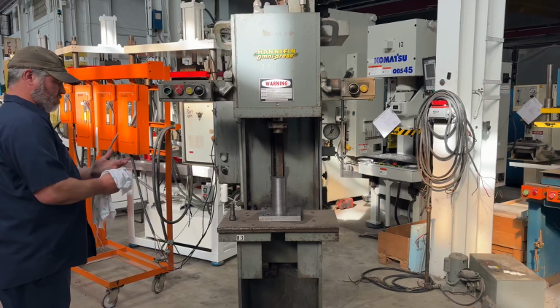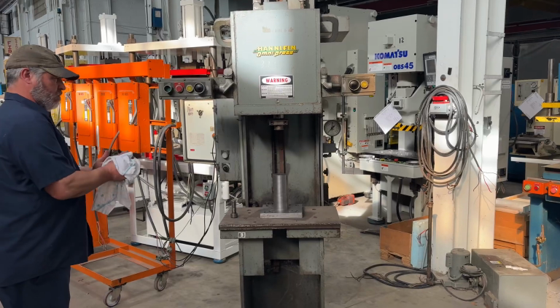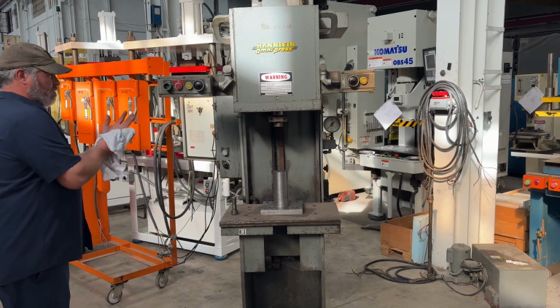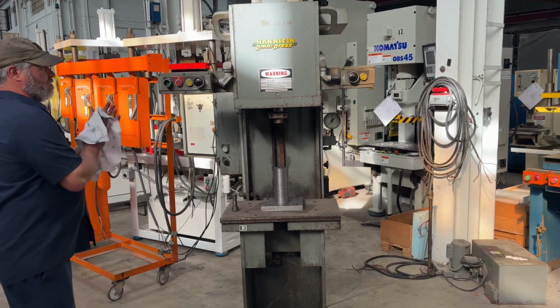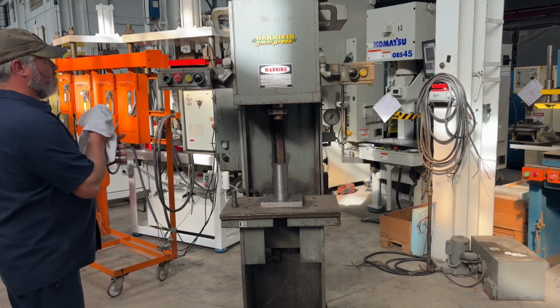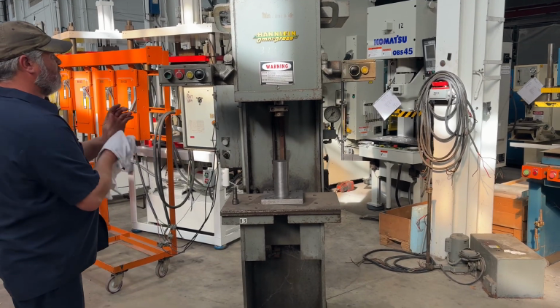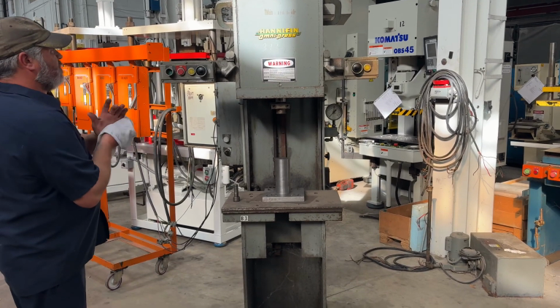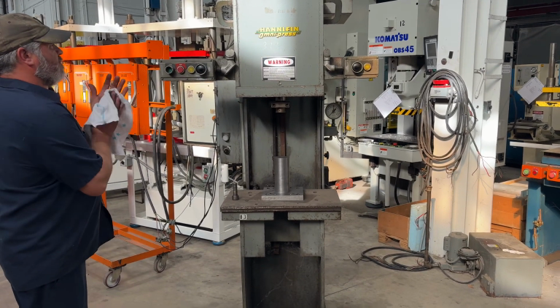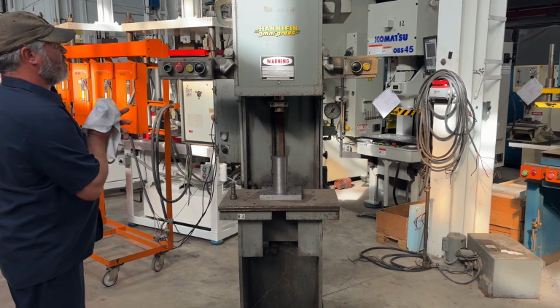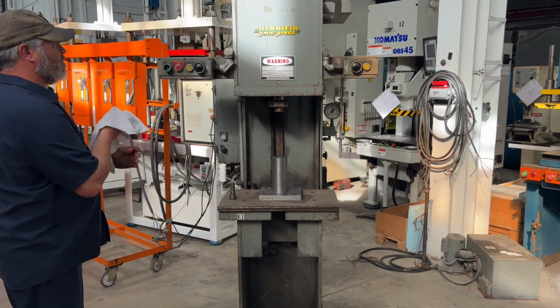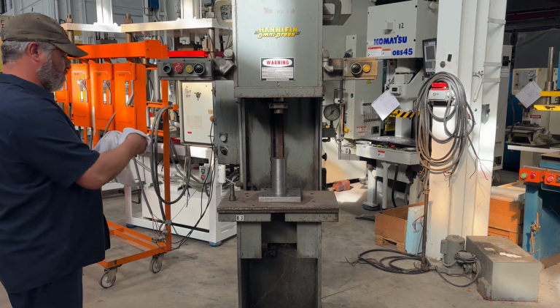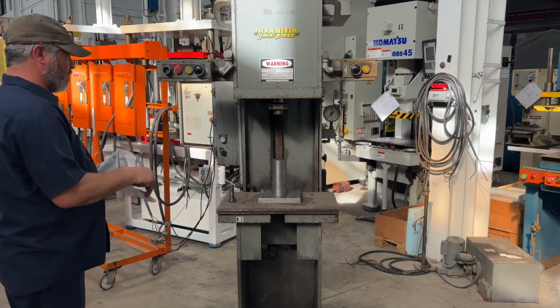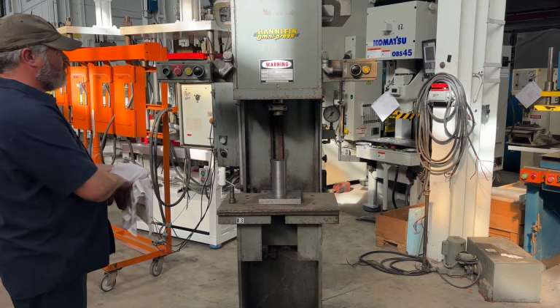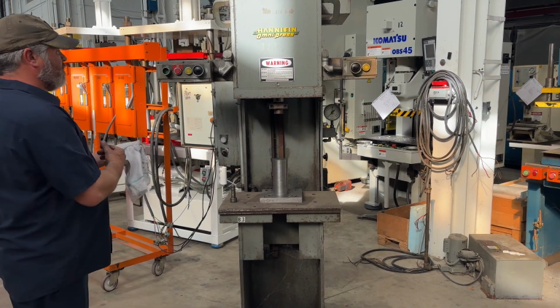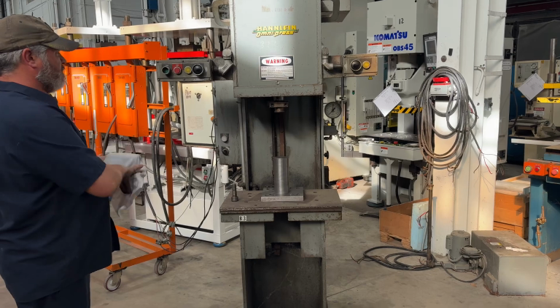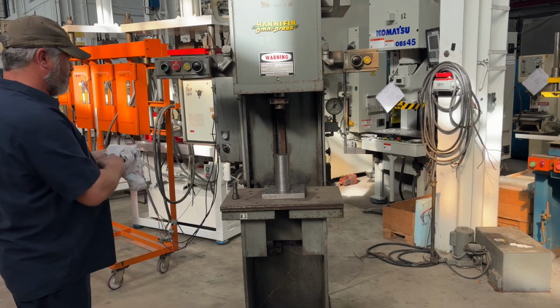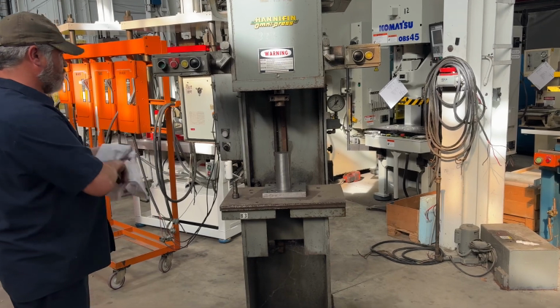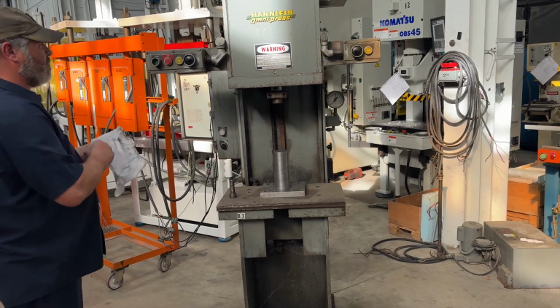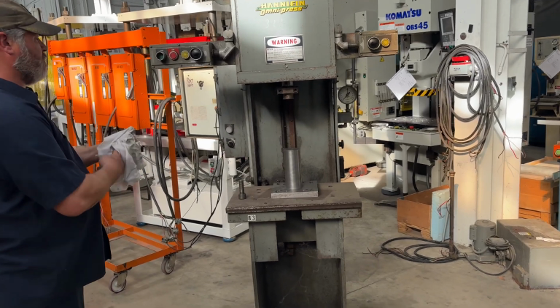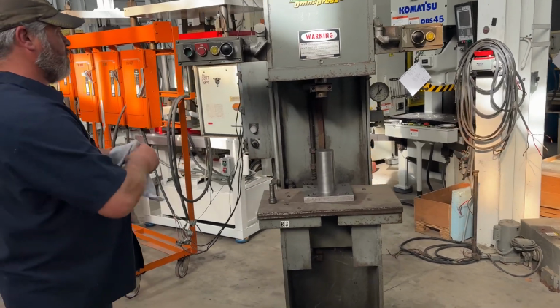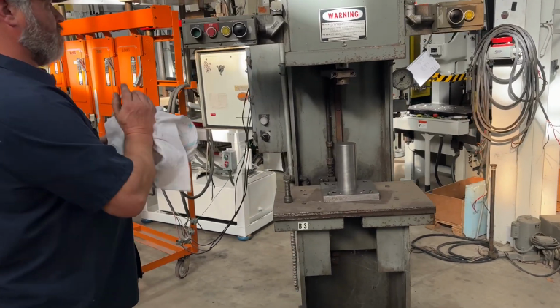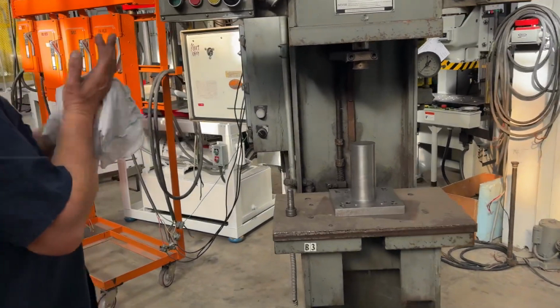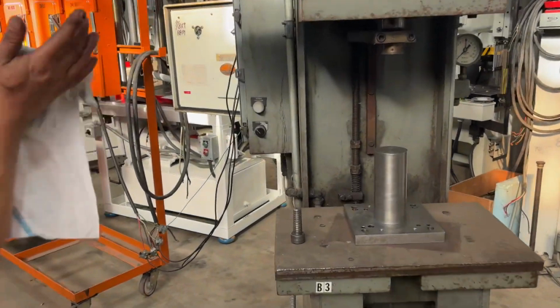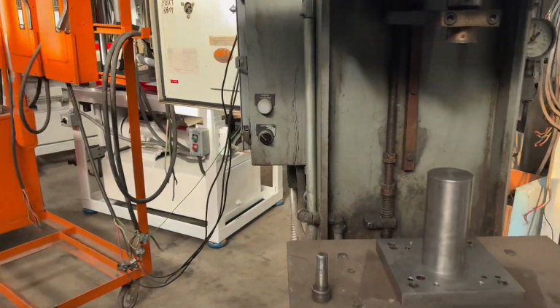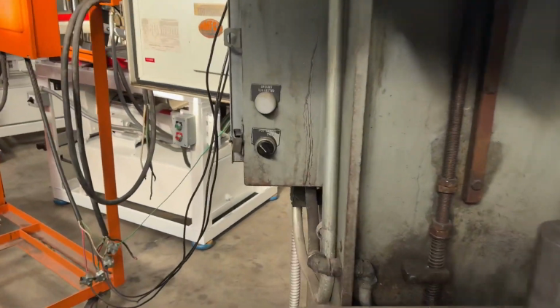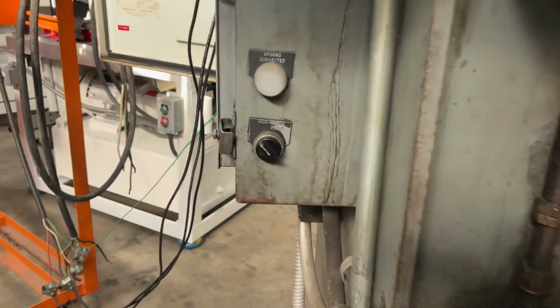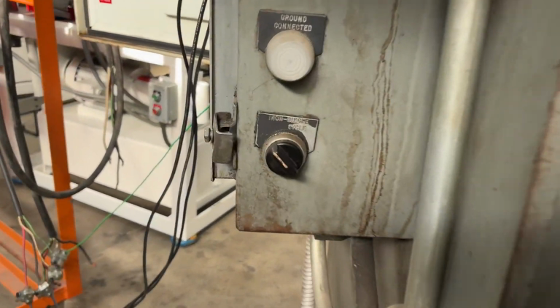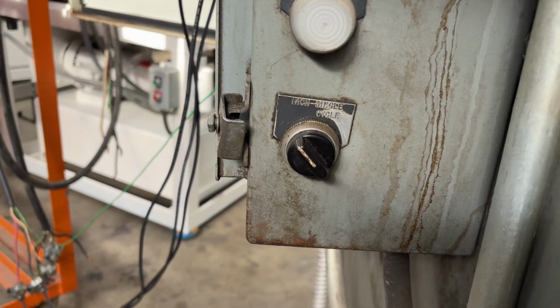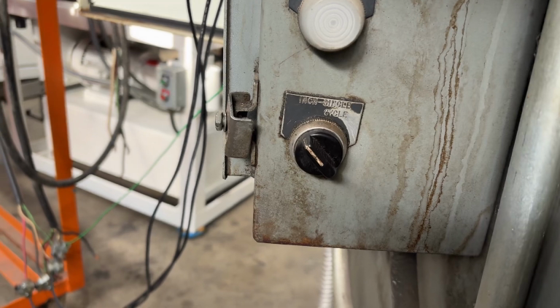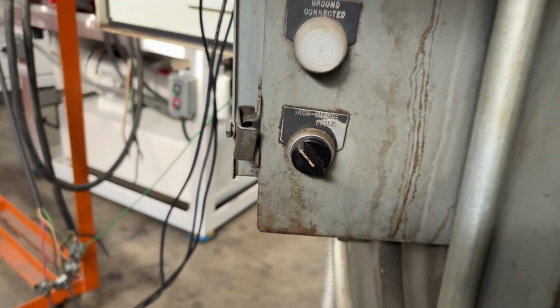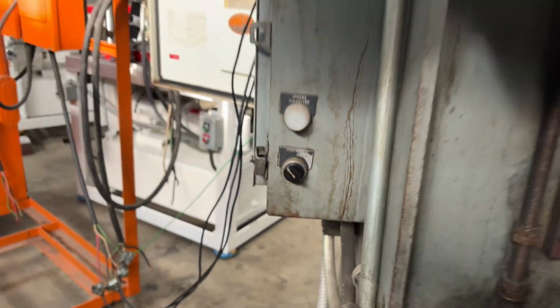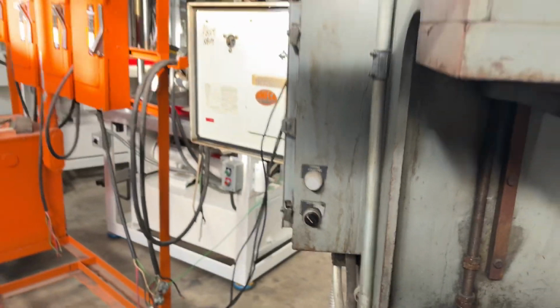Here's a video of our 8-ton Hannafin press, machine 5332, currently wired 230 volts. You have to be in the inch mode to start the main motor.